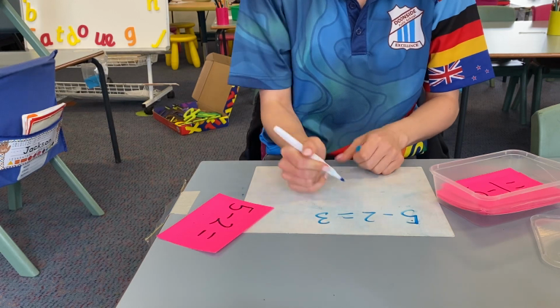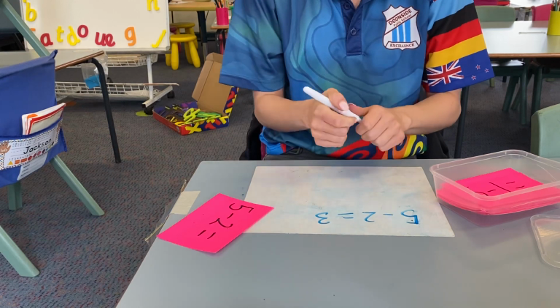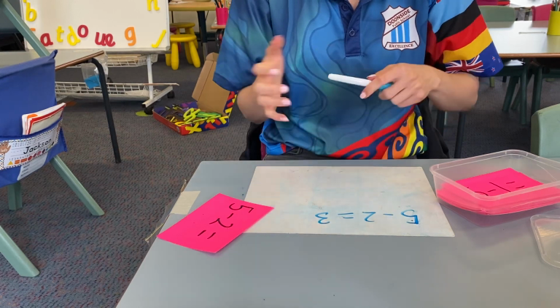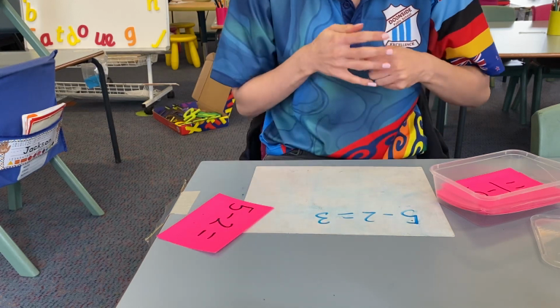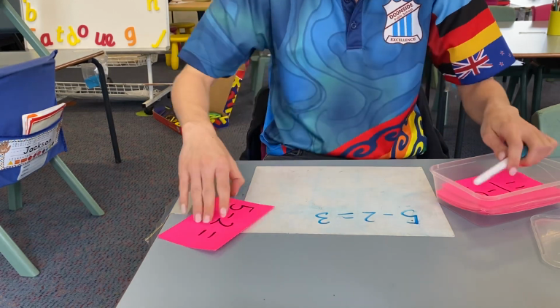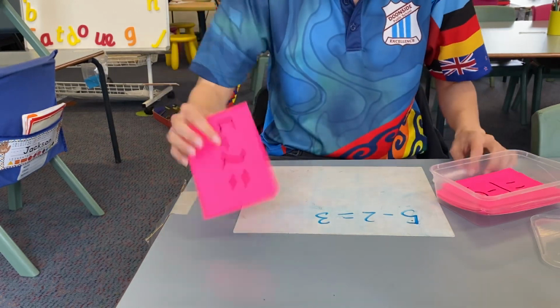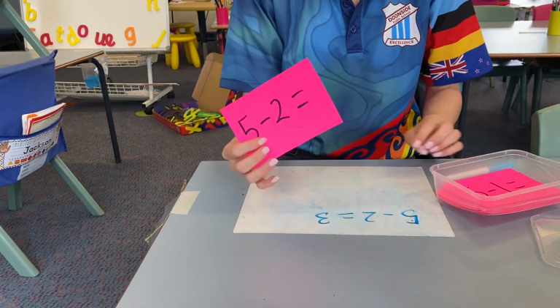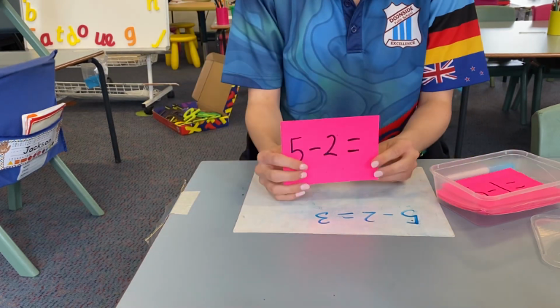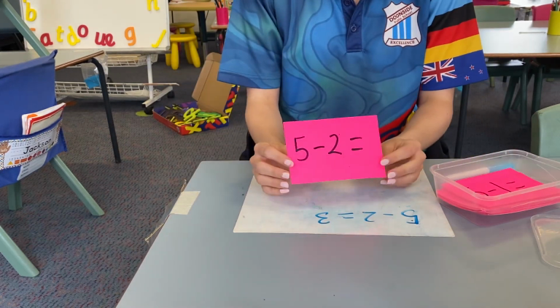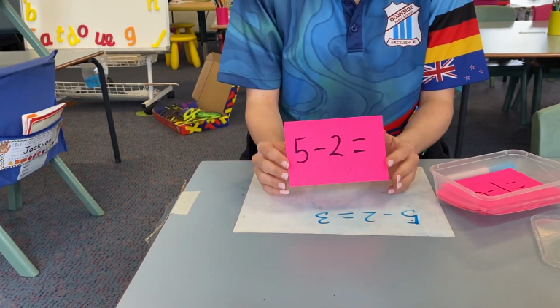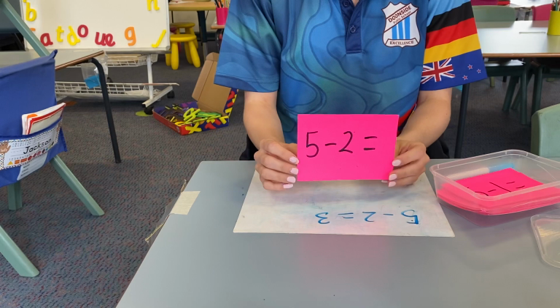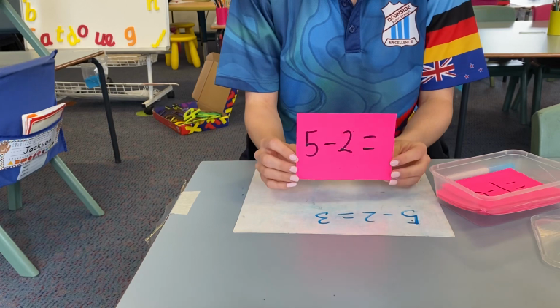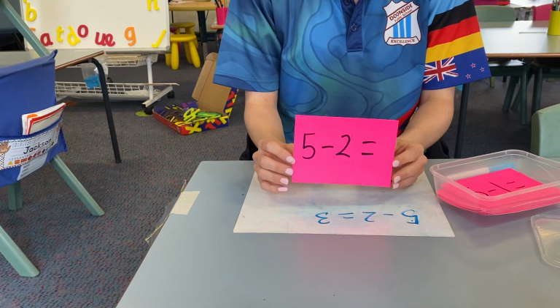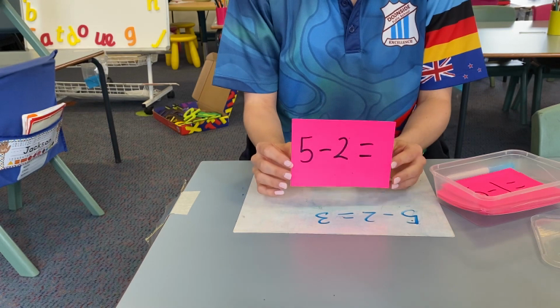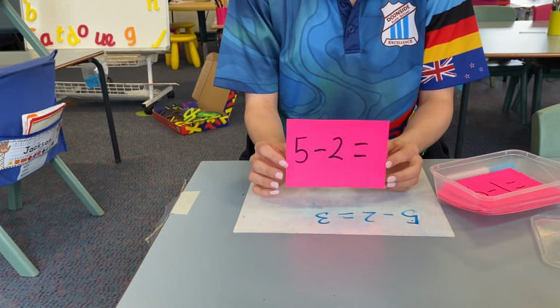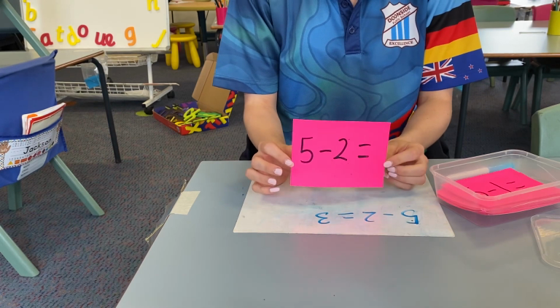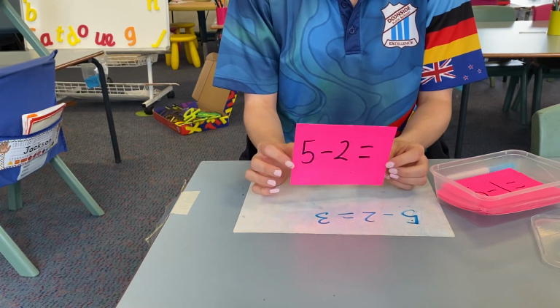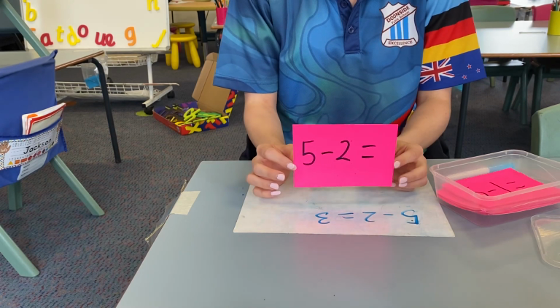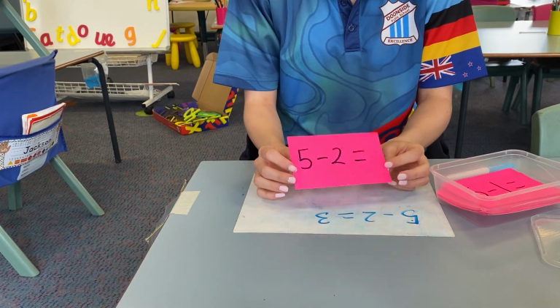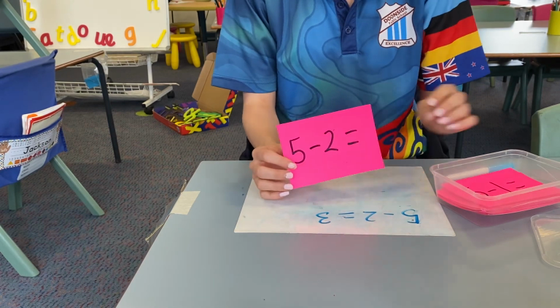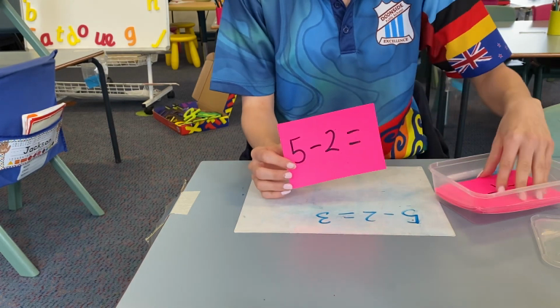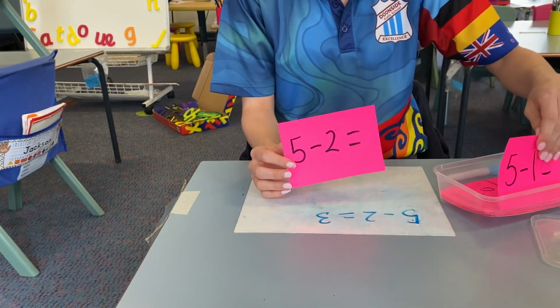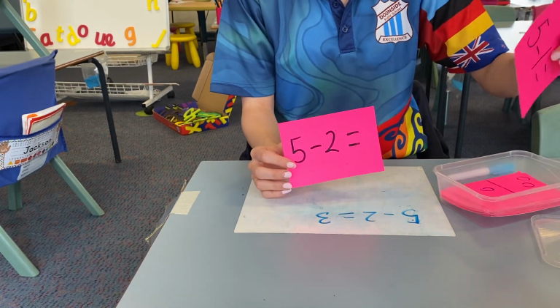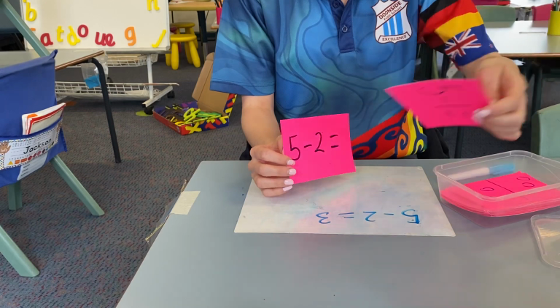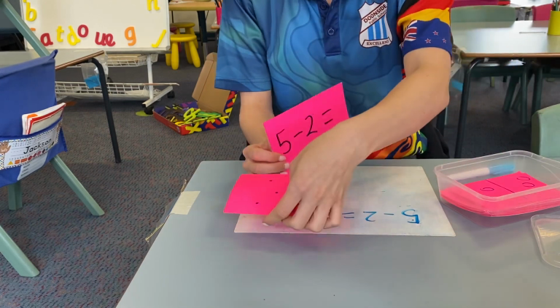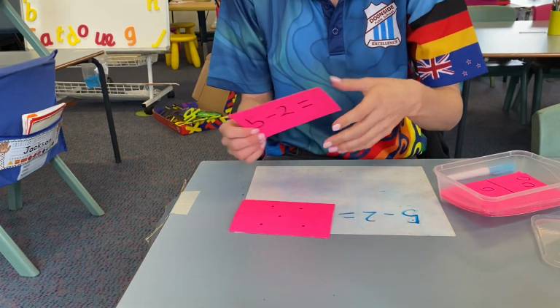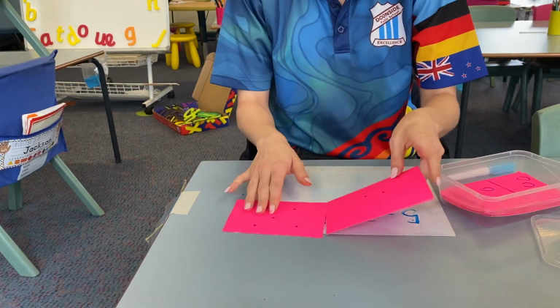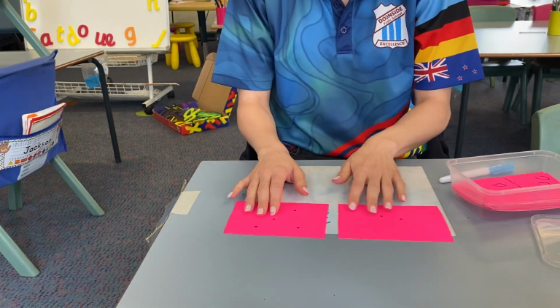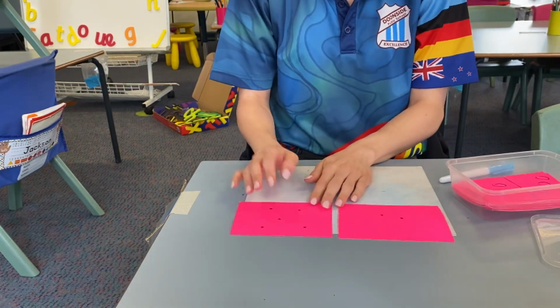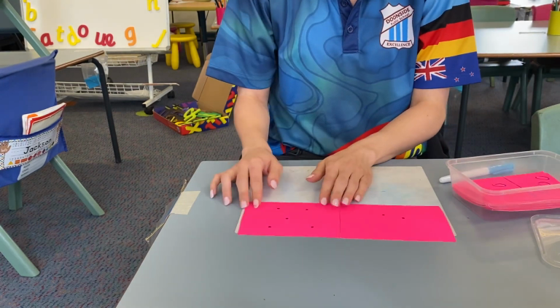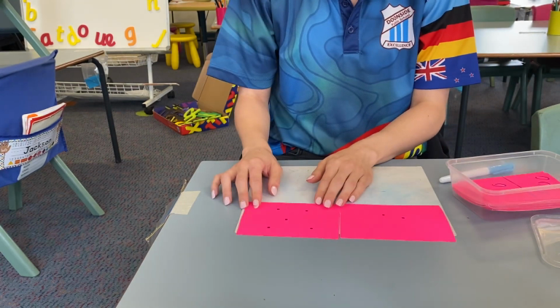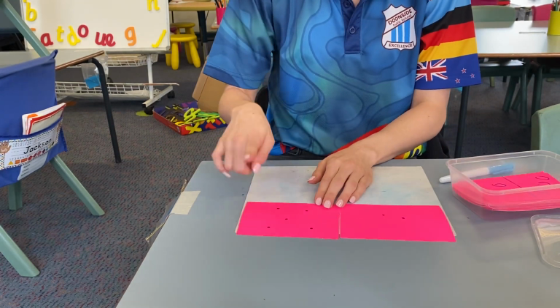Five take away two is three. So you can do this for addition, subtraction, multiplication or division for older students. And if your child is still at the phase of counting, you can also do it this way.